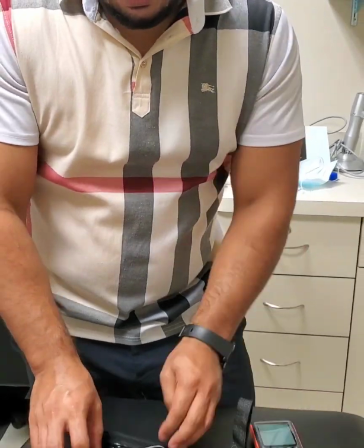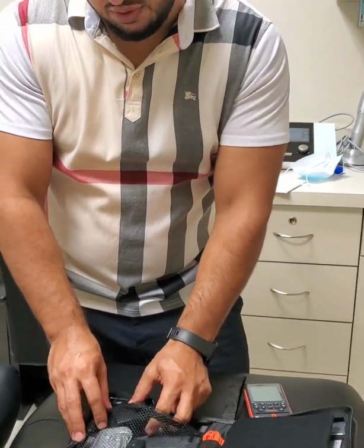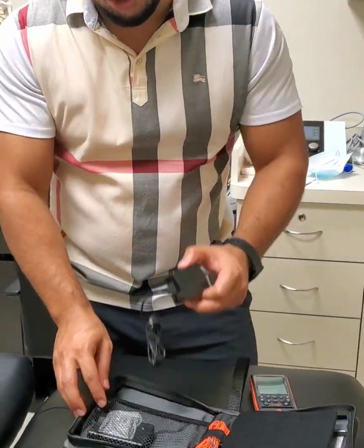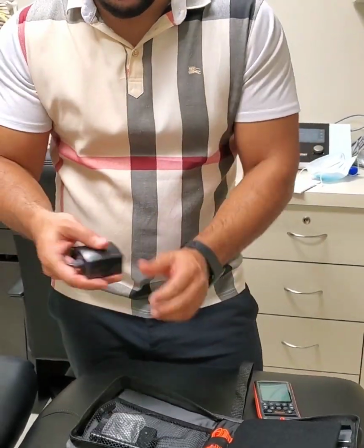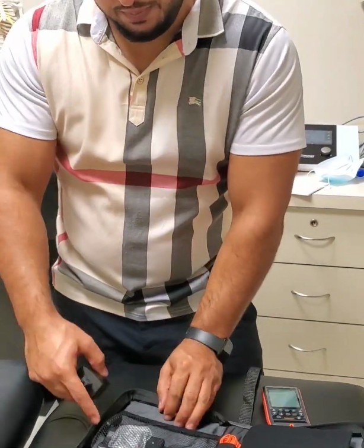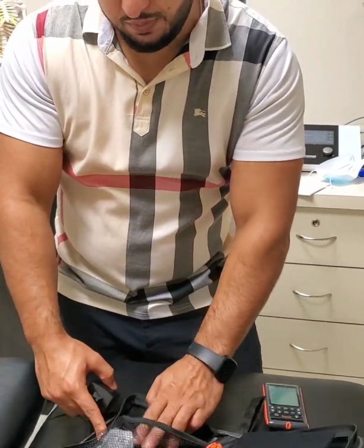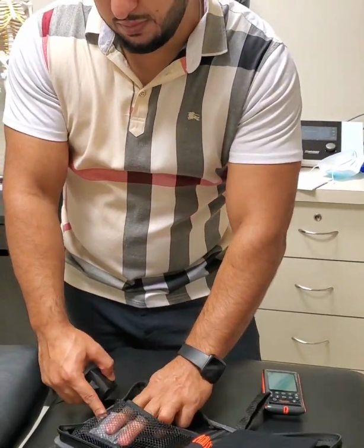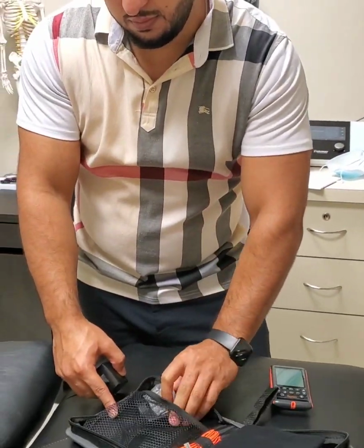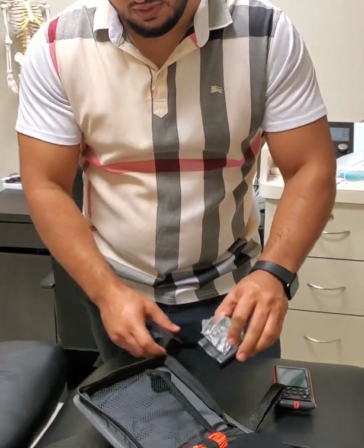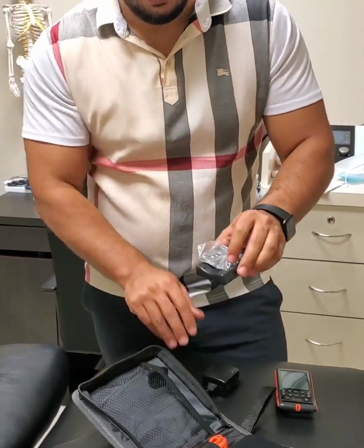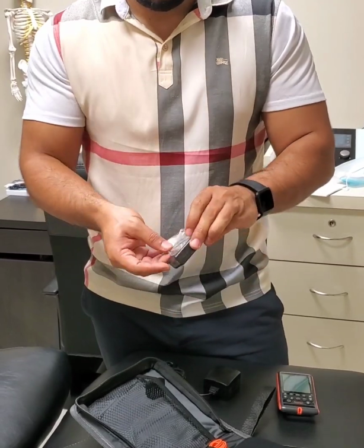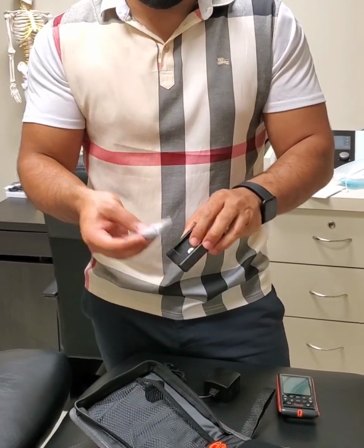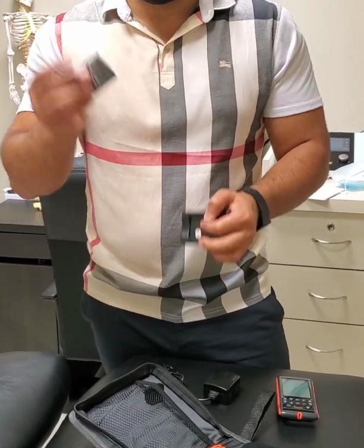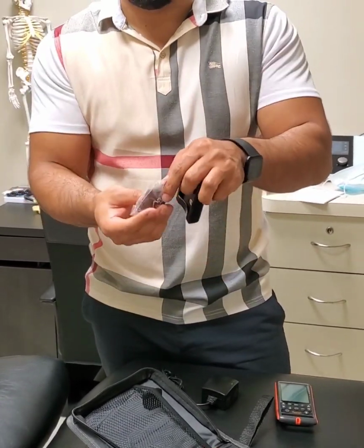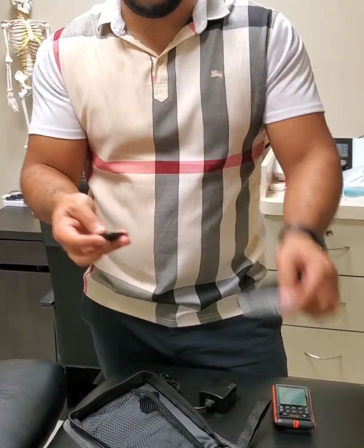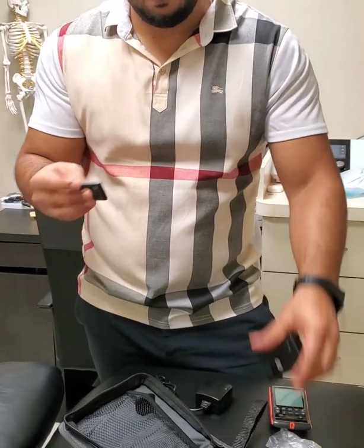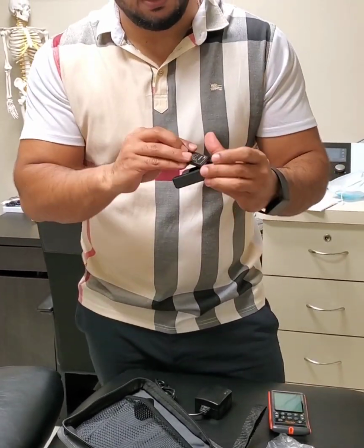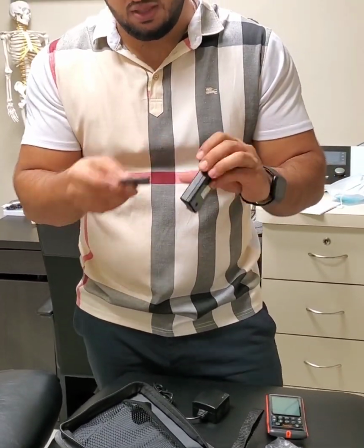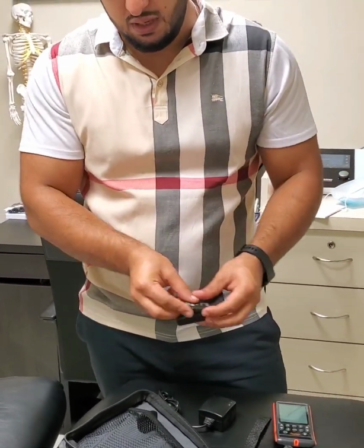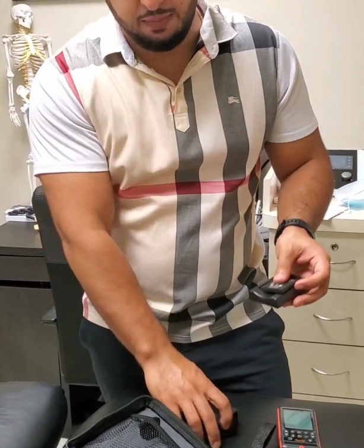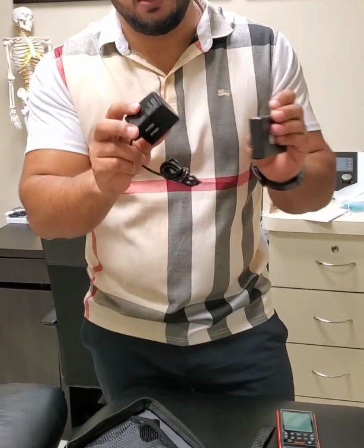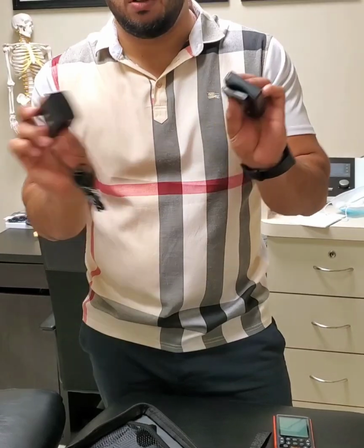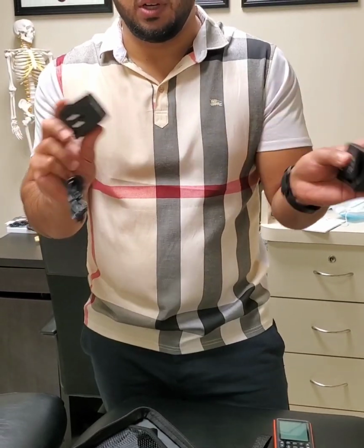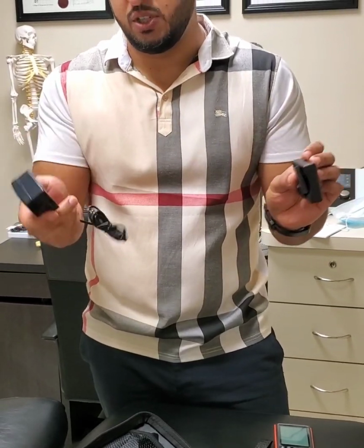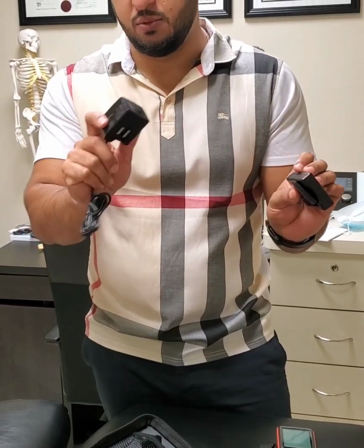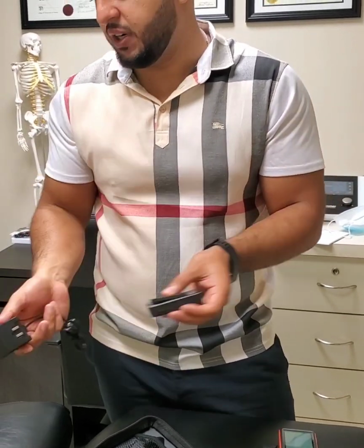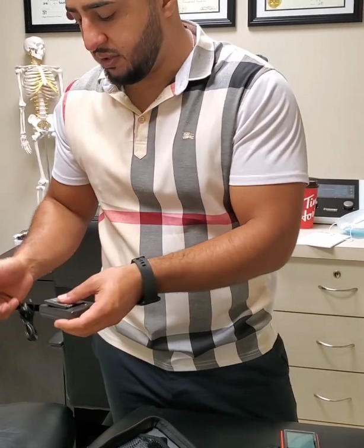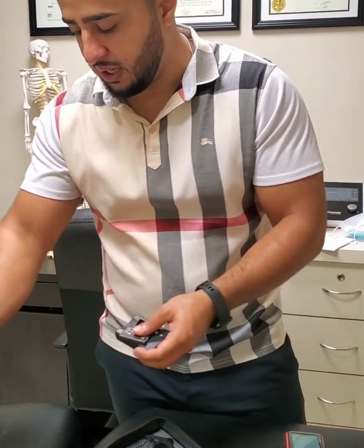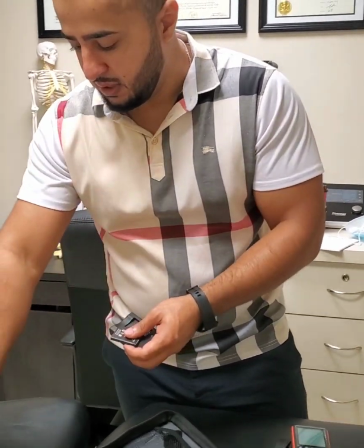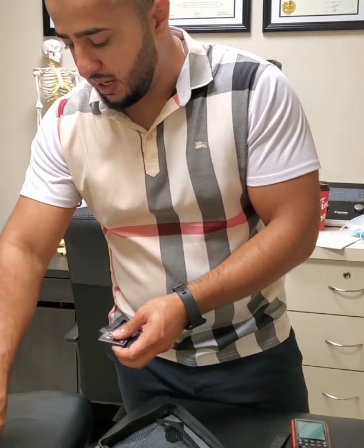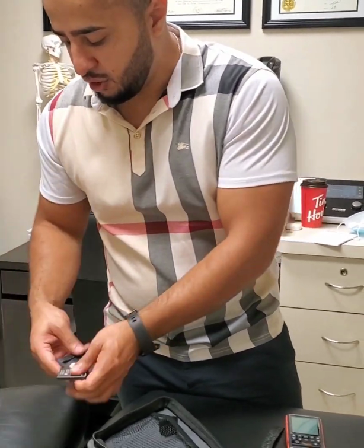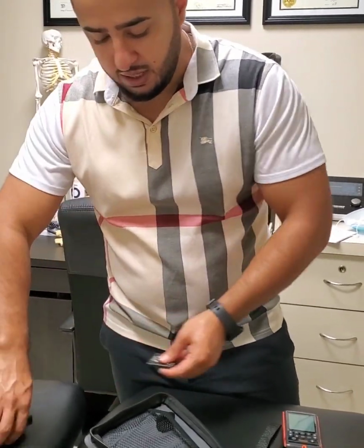It comes with a rechargeable battery. You take the battery, plug it into here, and then plug that into the wall. That is the rechargeable battery.